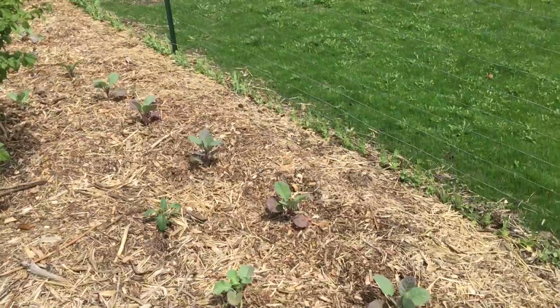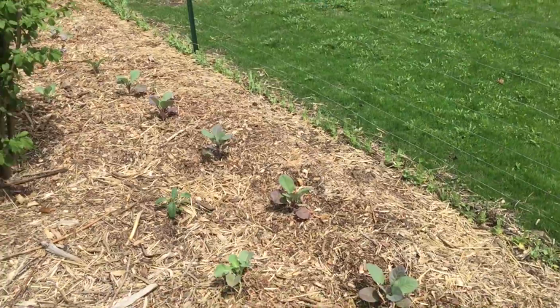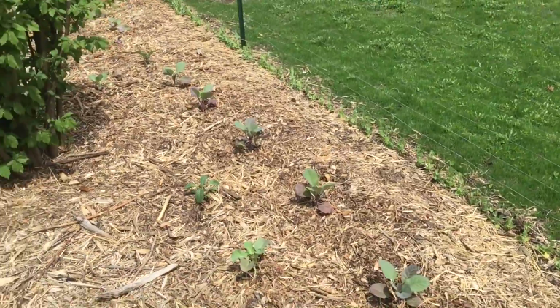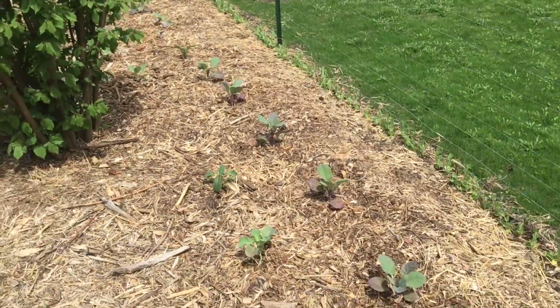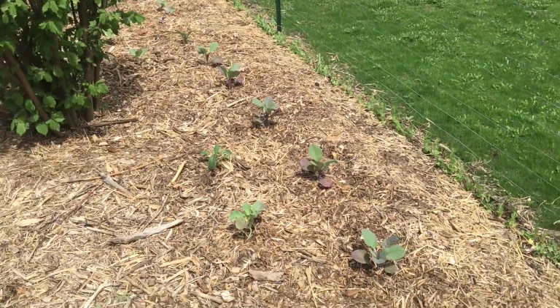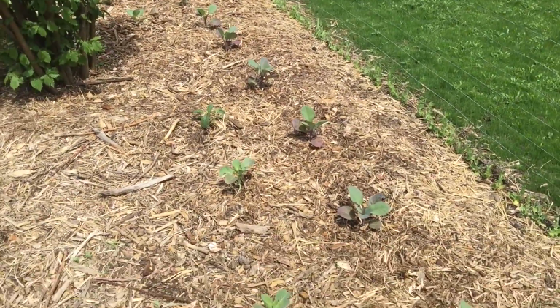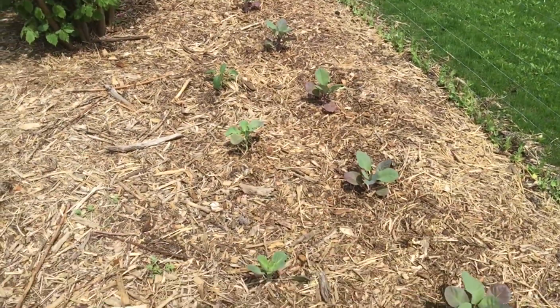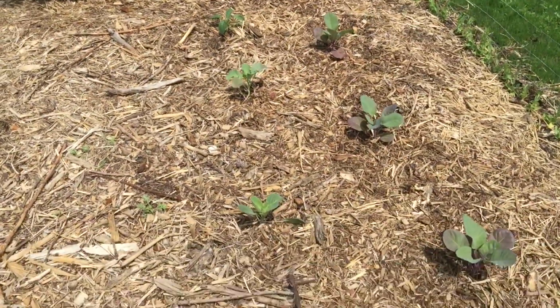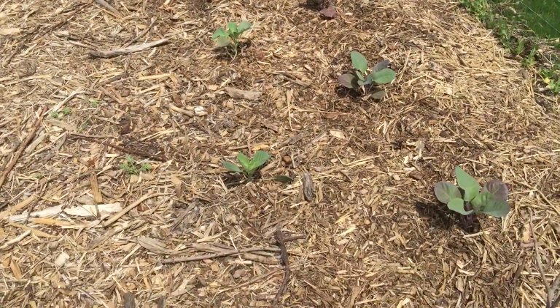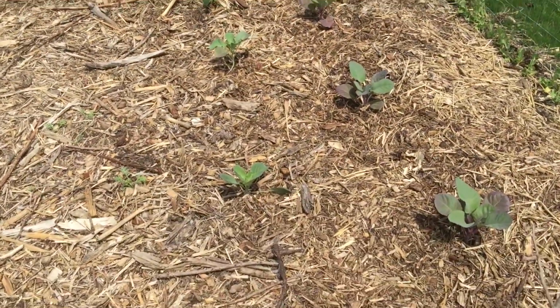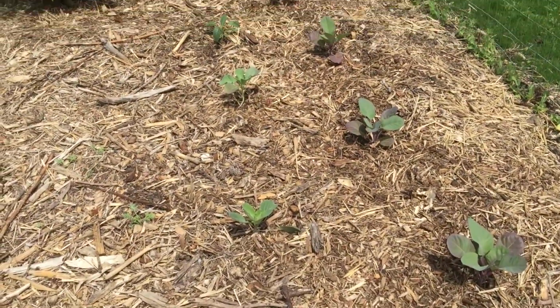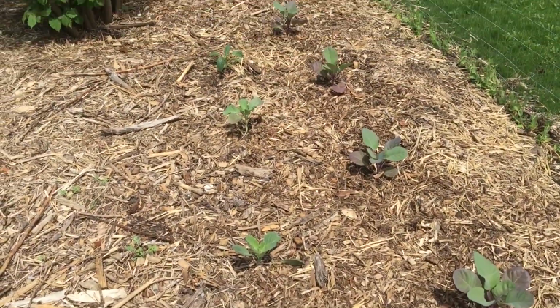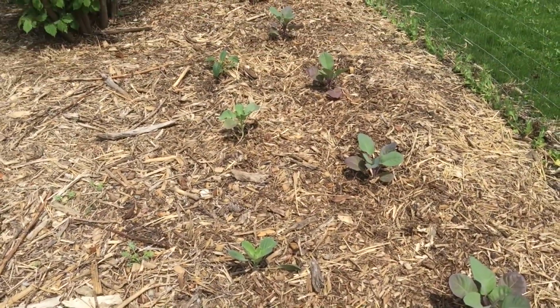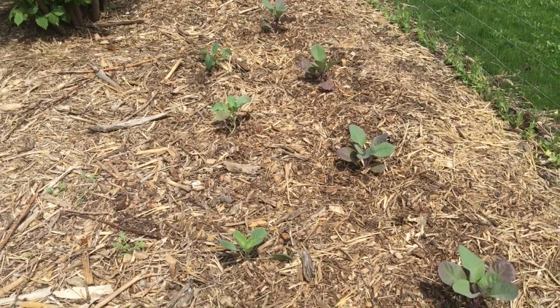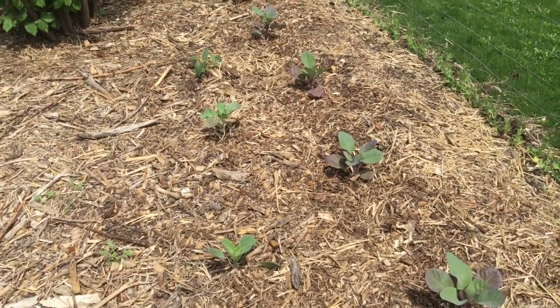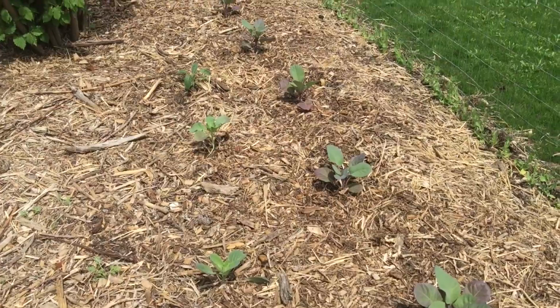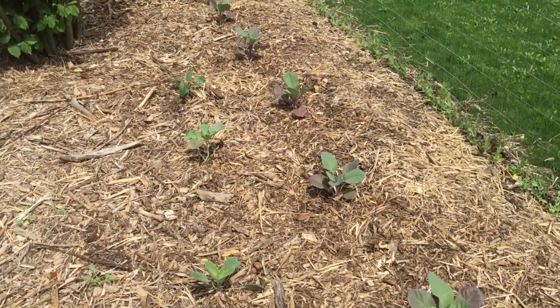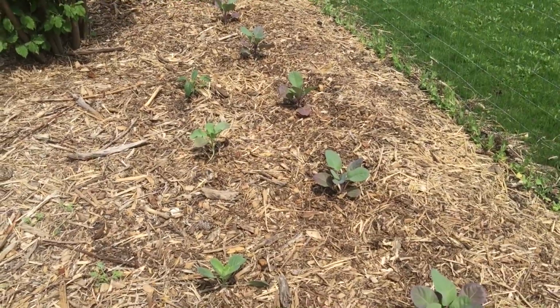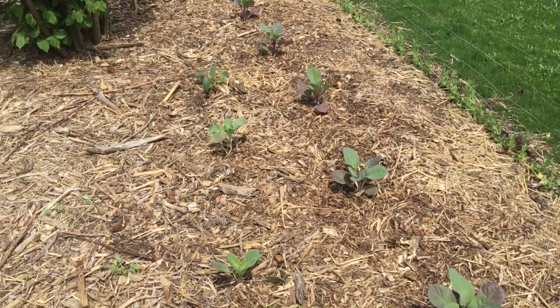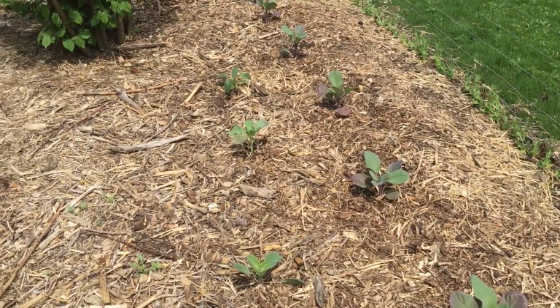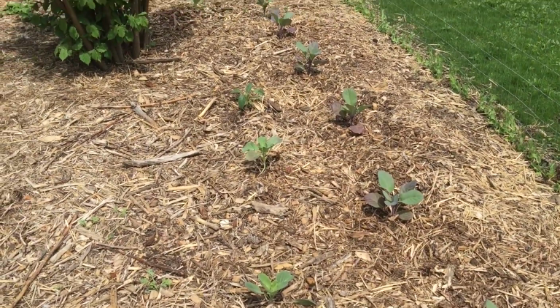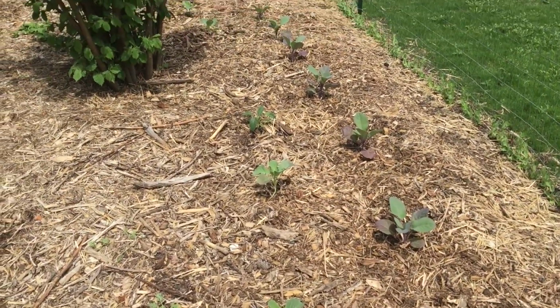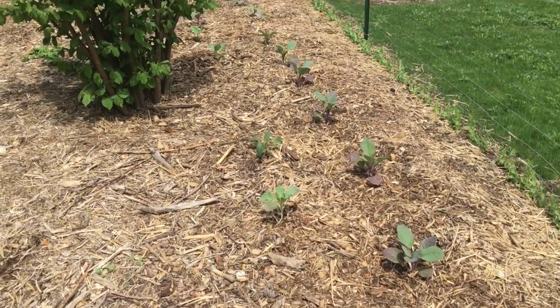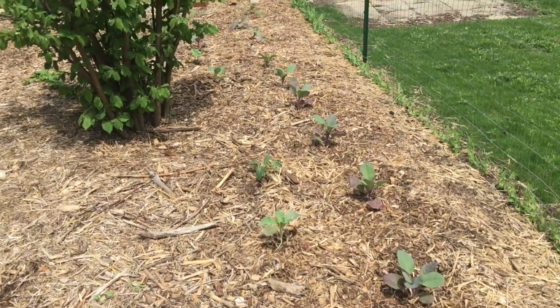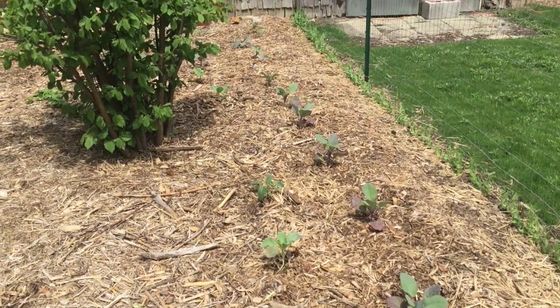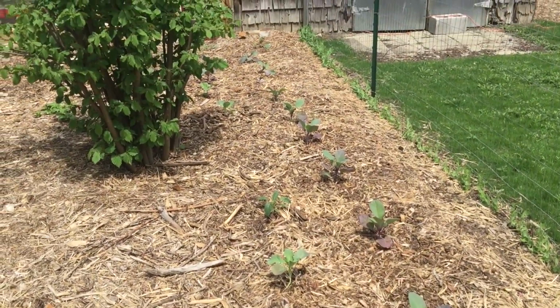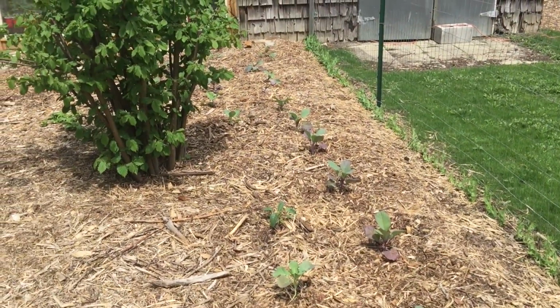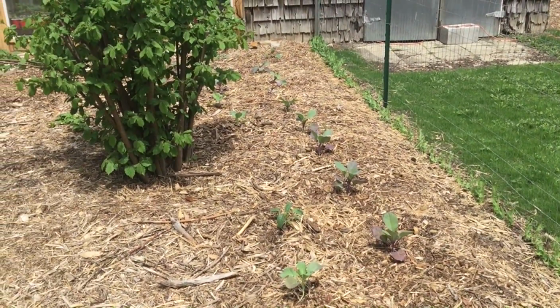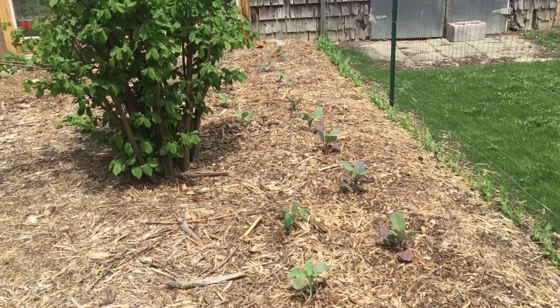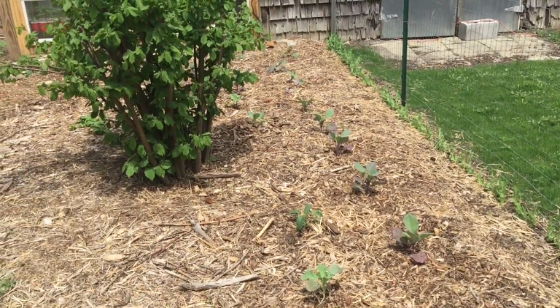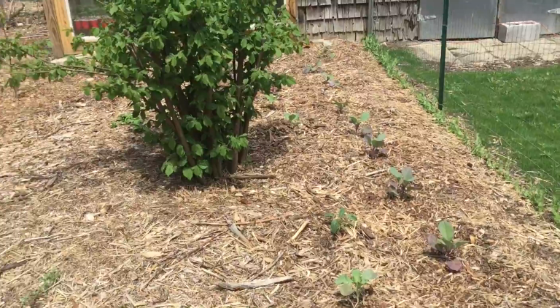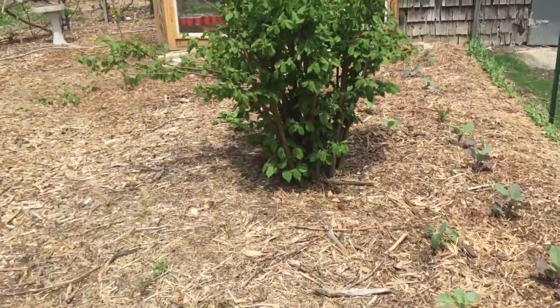Here's an area I transplanted some brassicas that I grew in the greenhouse. We've got purple cauliflower on the right, broccoli, cabbage, and kale and stuff — all lined going down there, a couple rows.